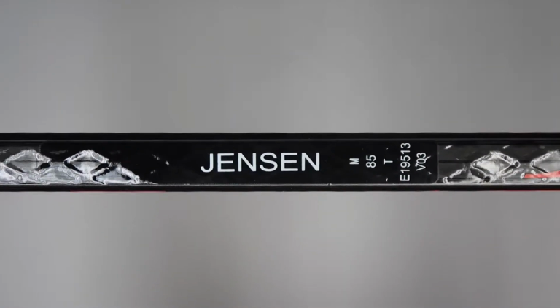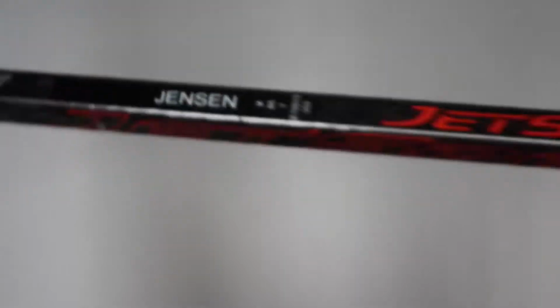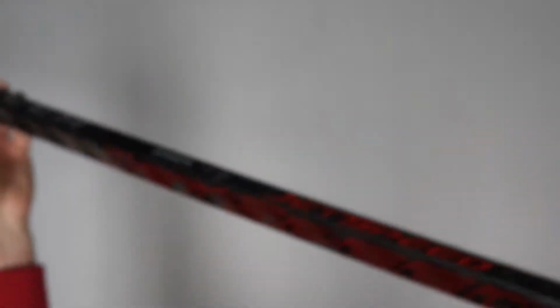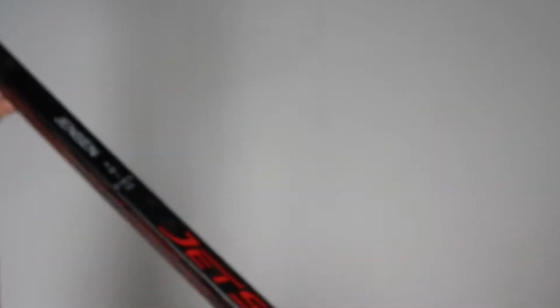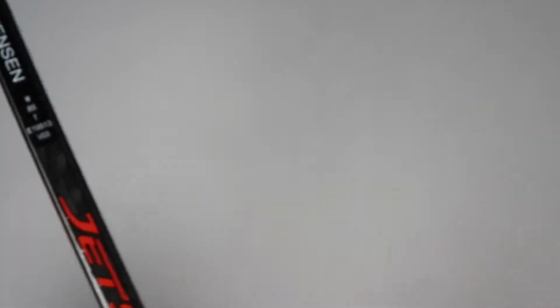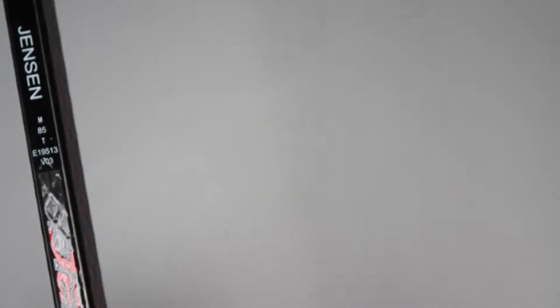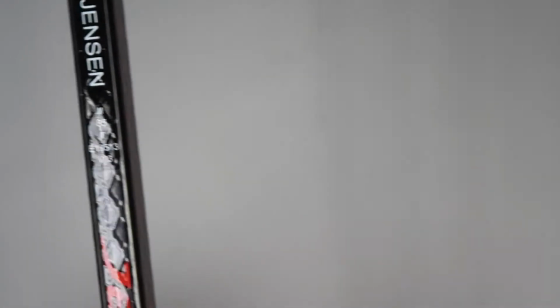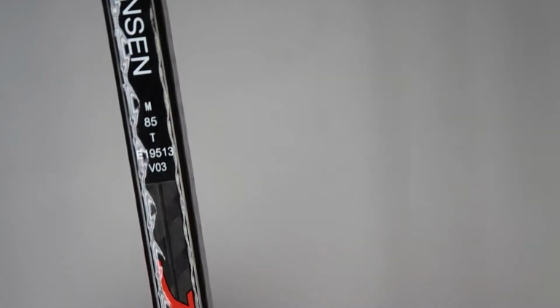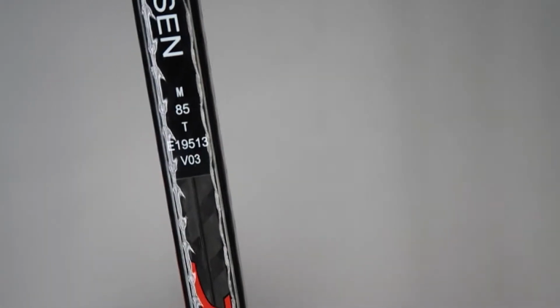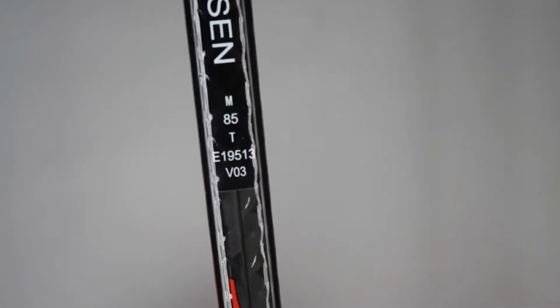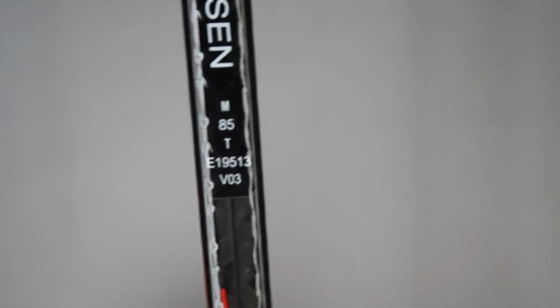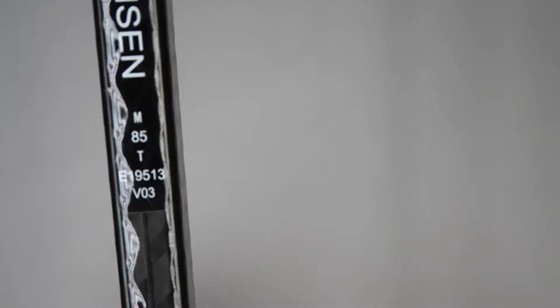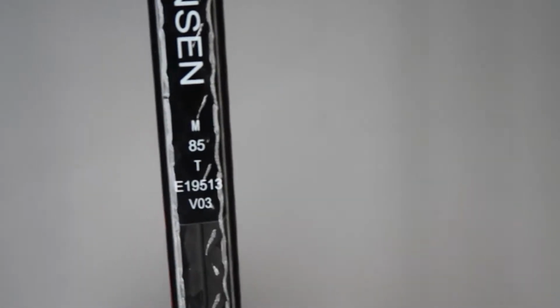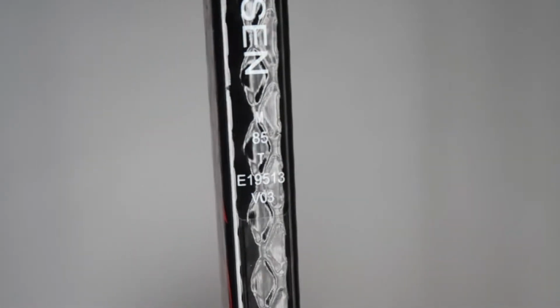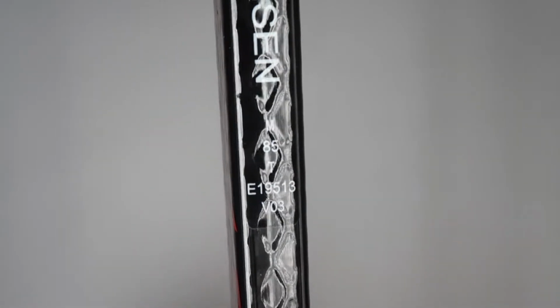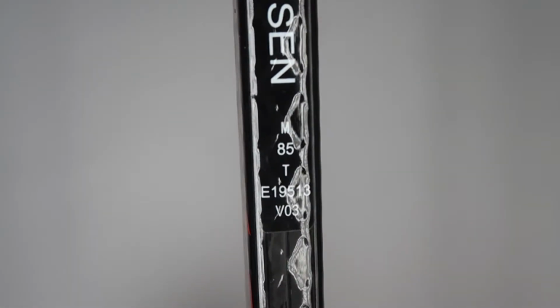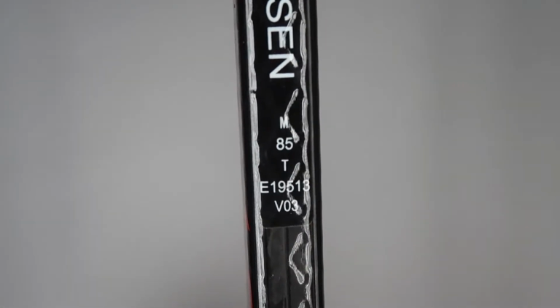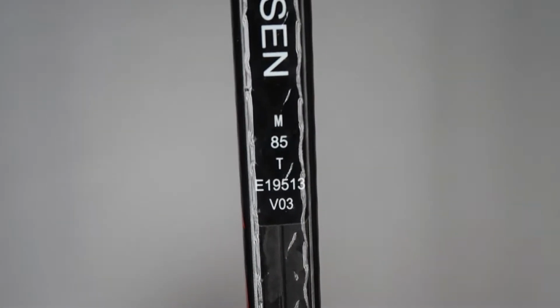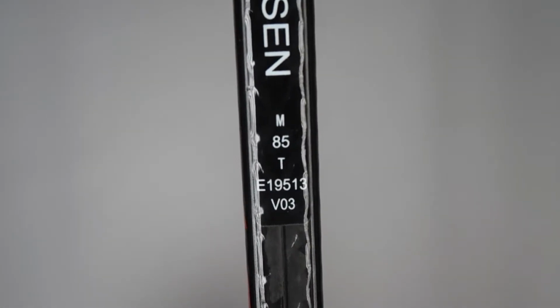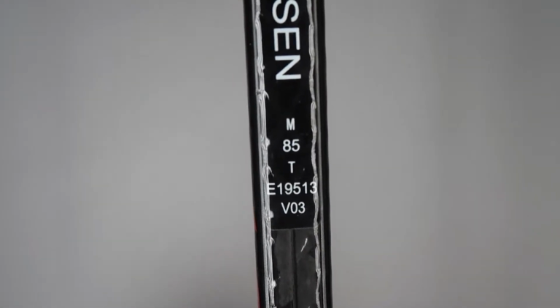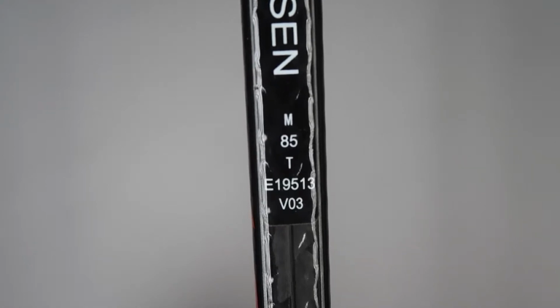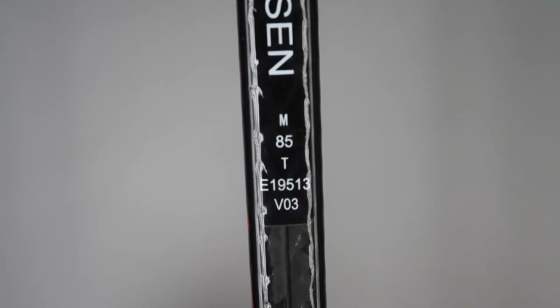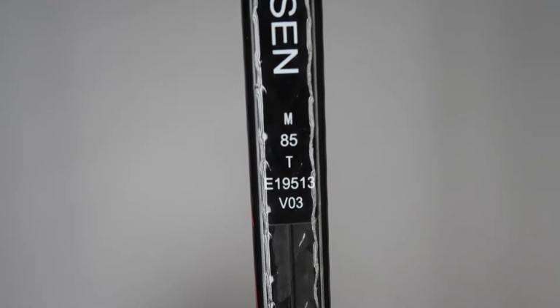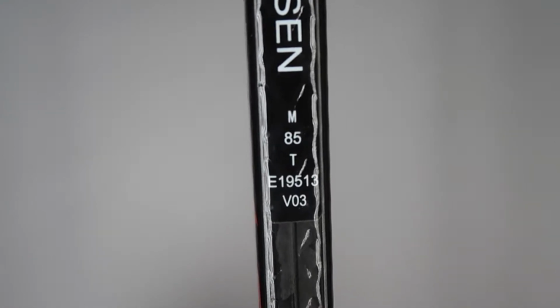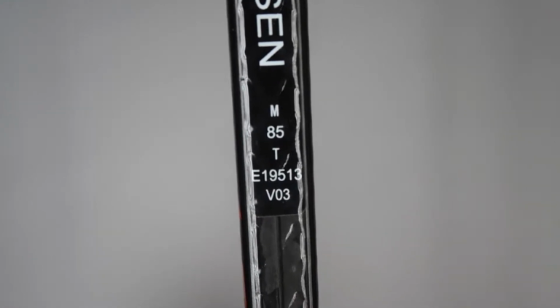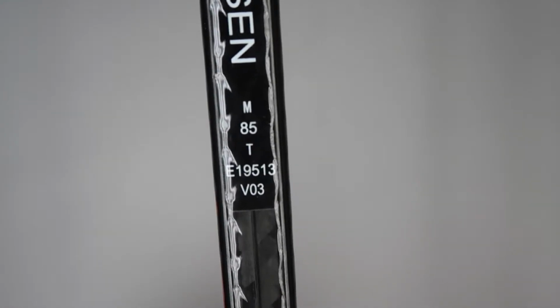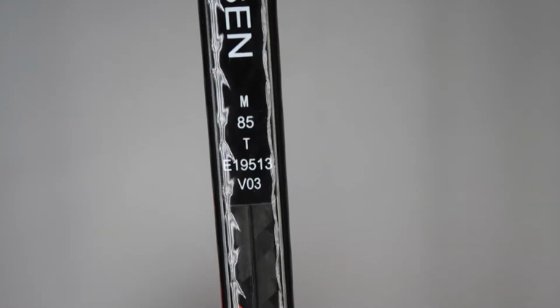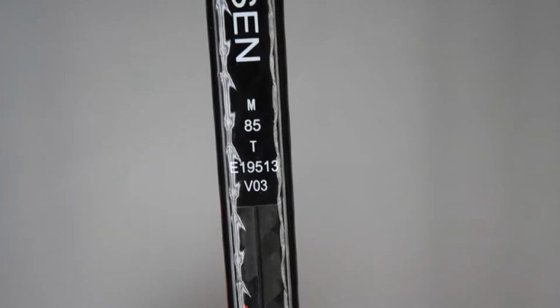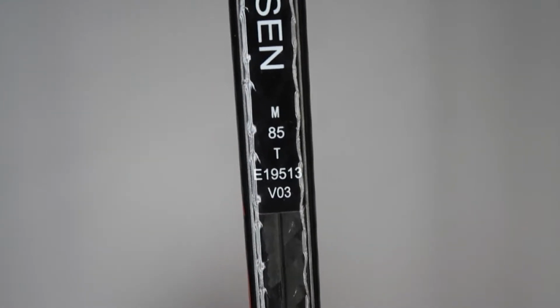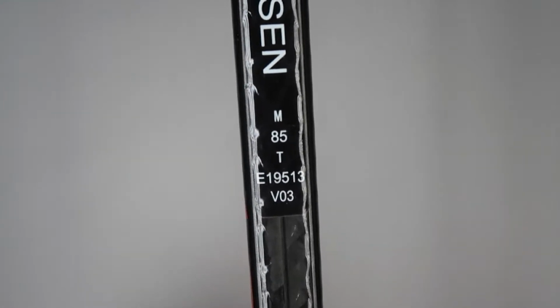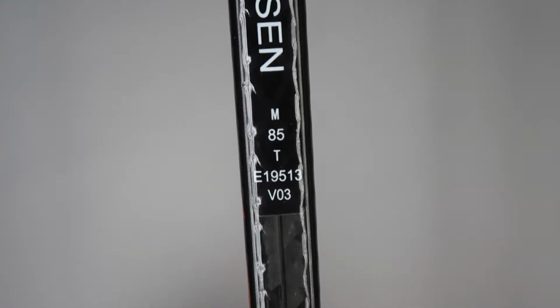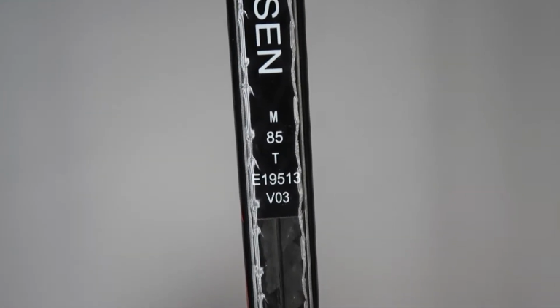If we take a closer look at his stick code, the first row tells us where the stick was manufactured. 85 tells us the flex, and T is short for traditional shaped shaft.